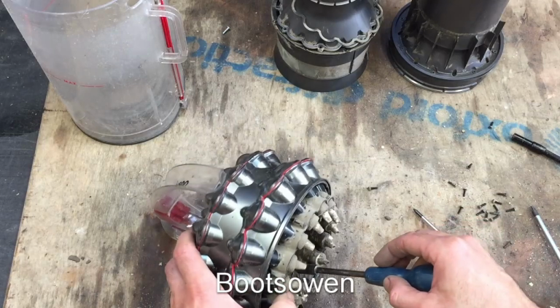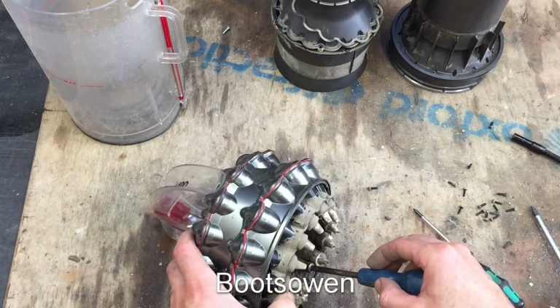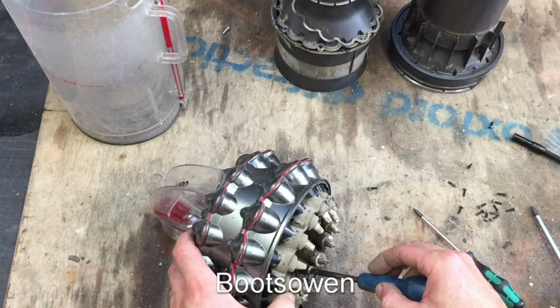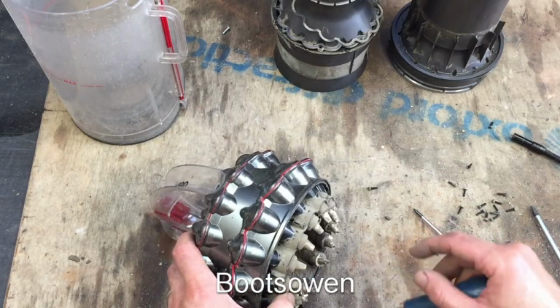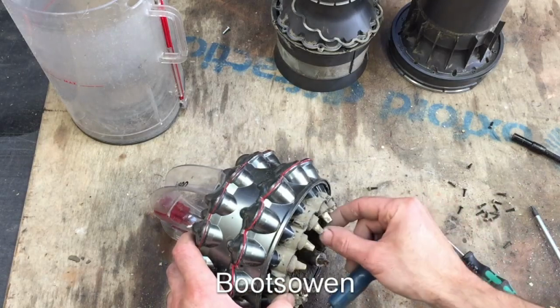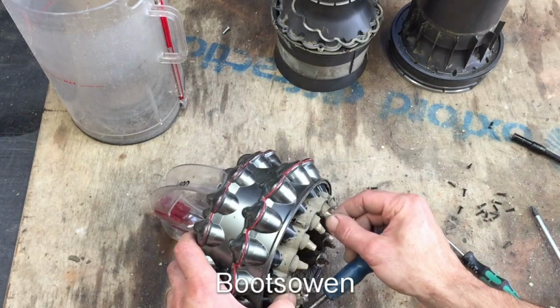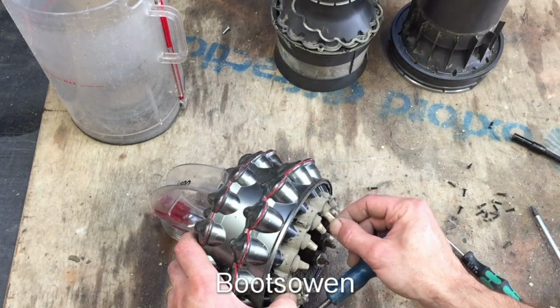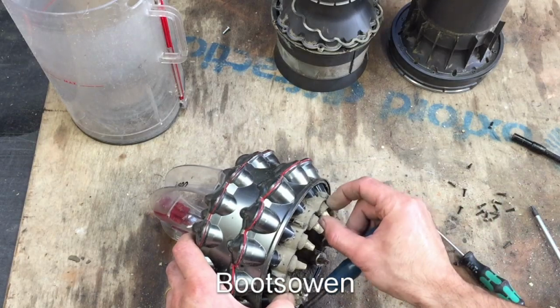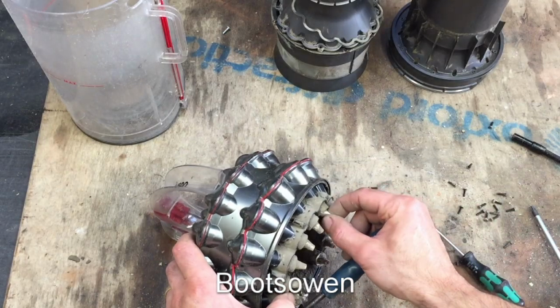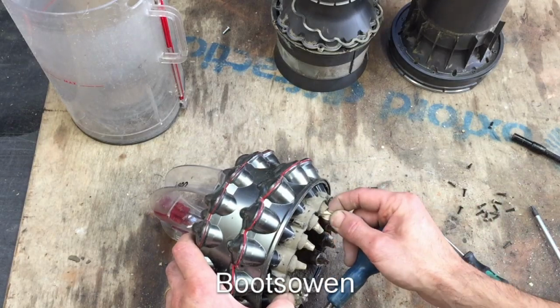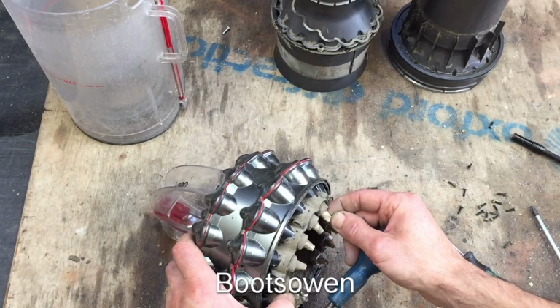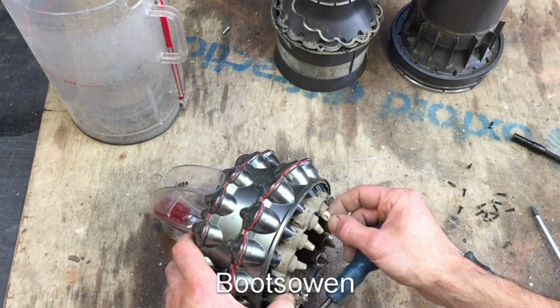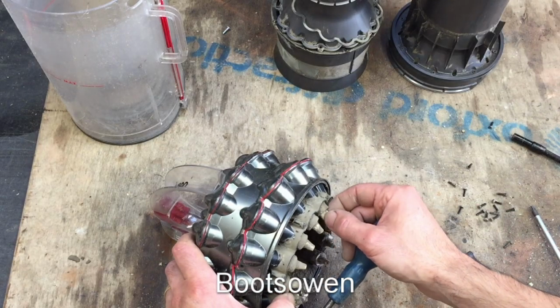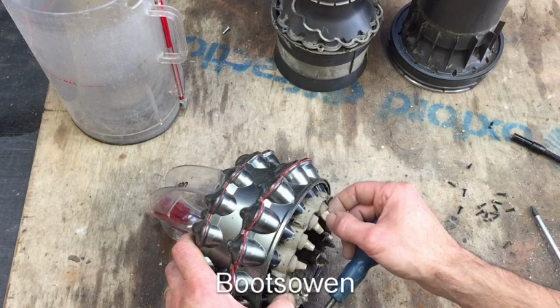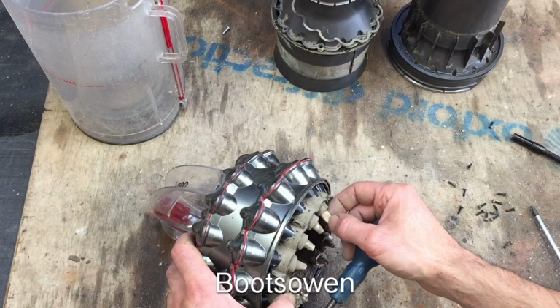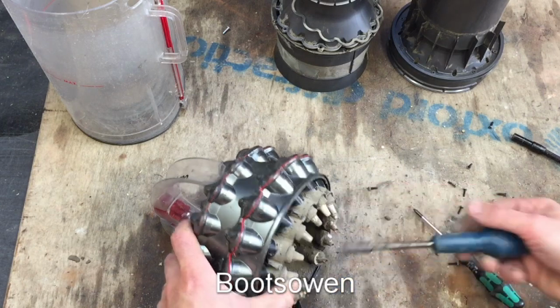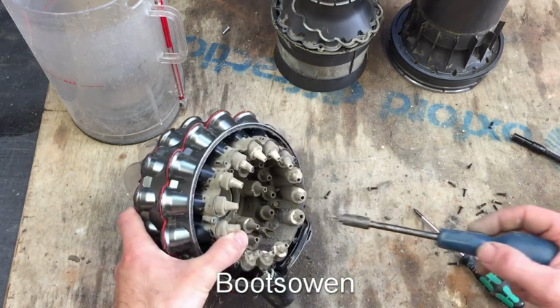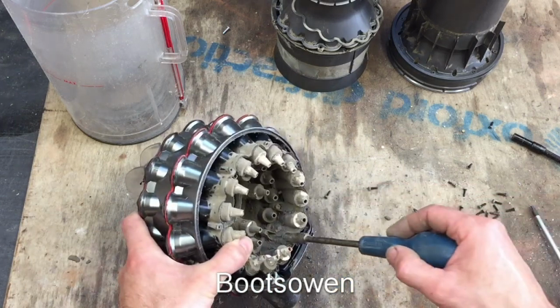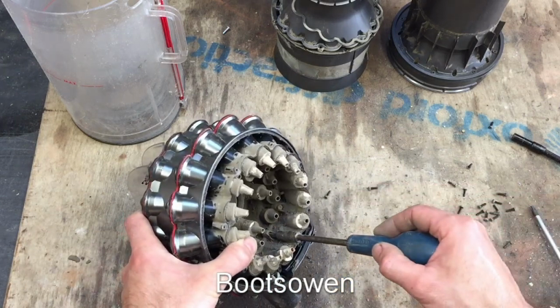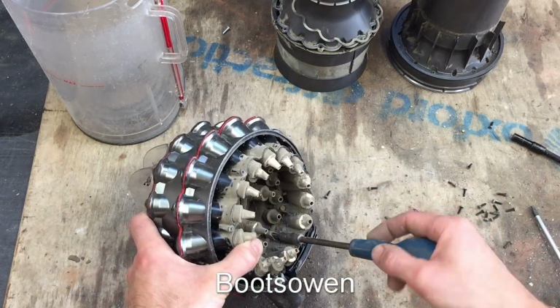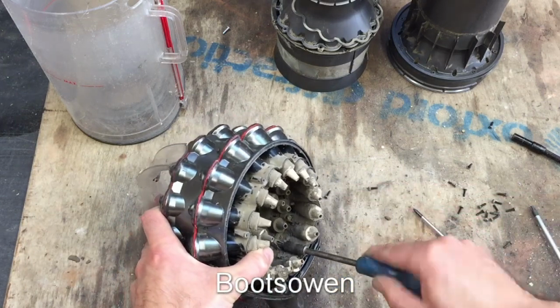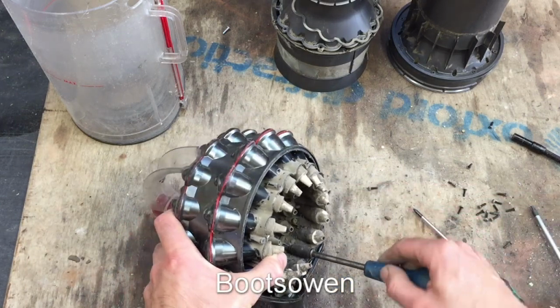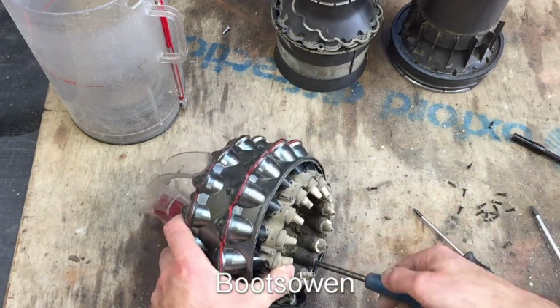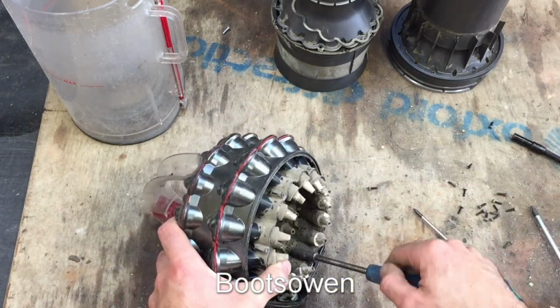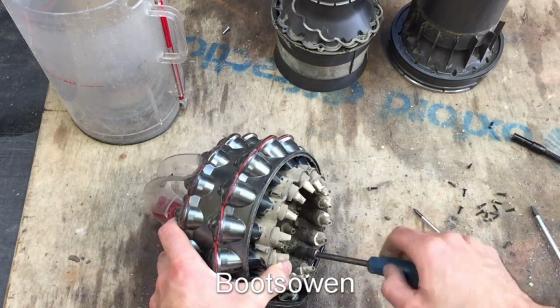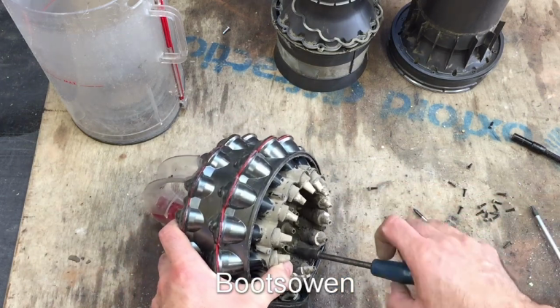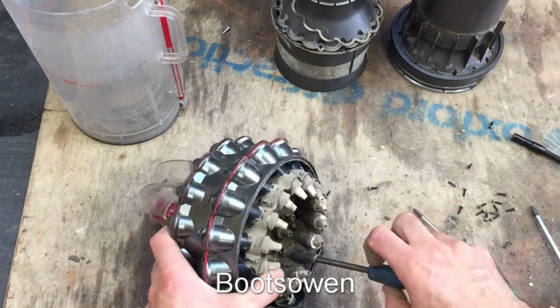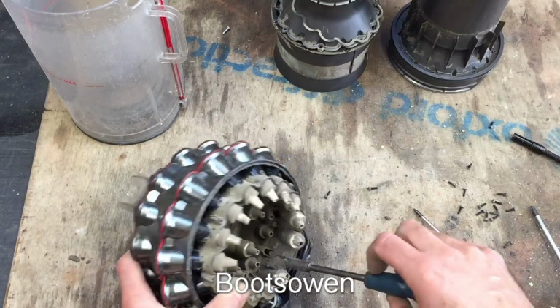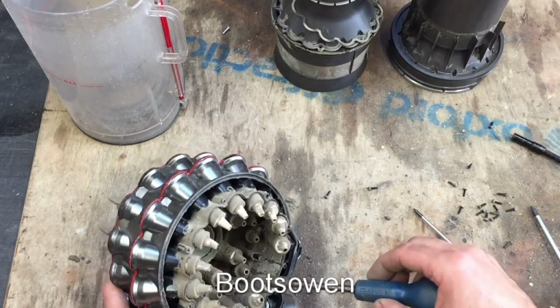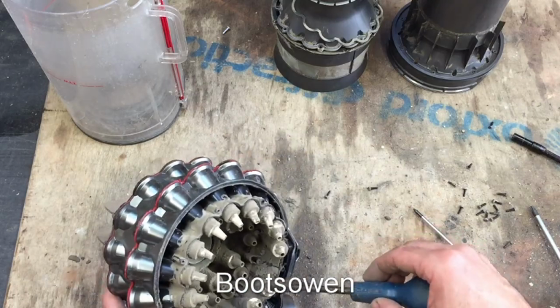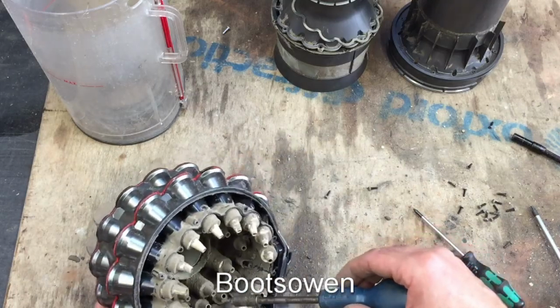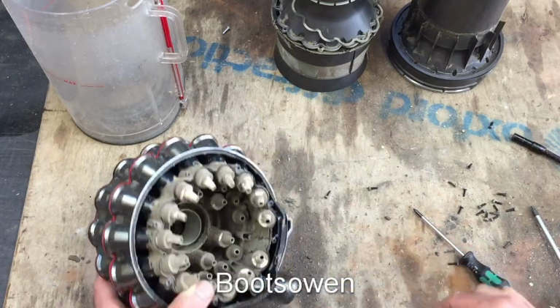I wonder, did somebody have to put all these little rubber nozzles on by hand? They're all just little tiny pieces made out of the same material as rubber gloves - some kind of silicone or something like that. Somebody probably had to go and put them all on by hand.